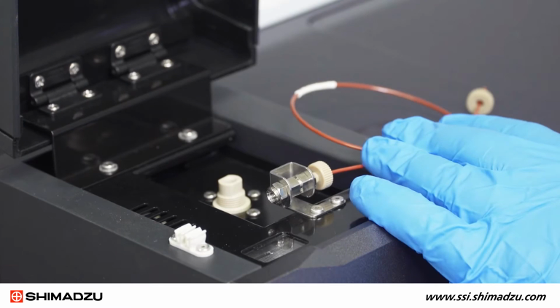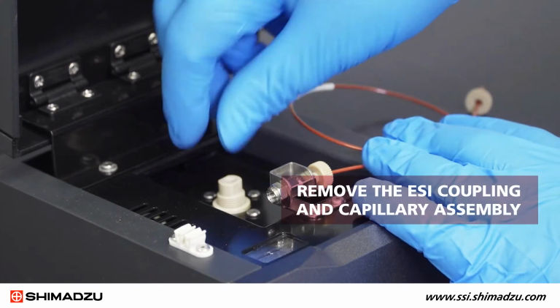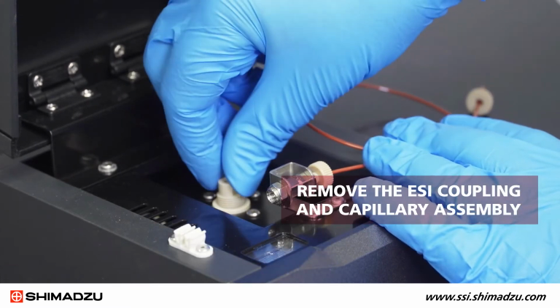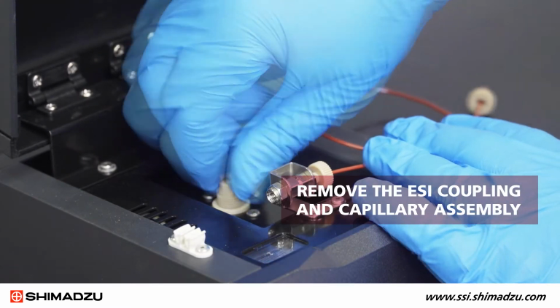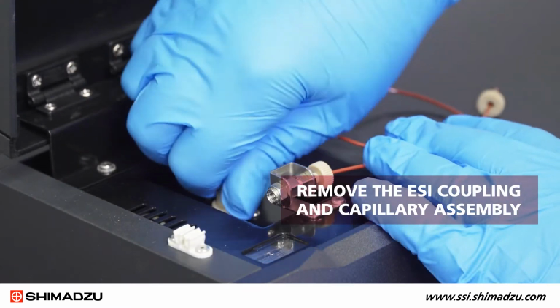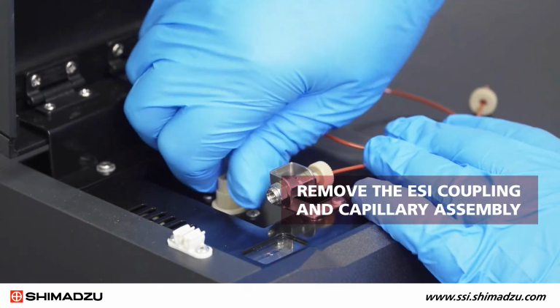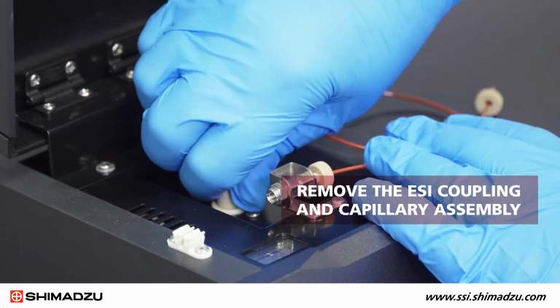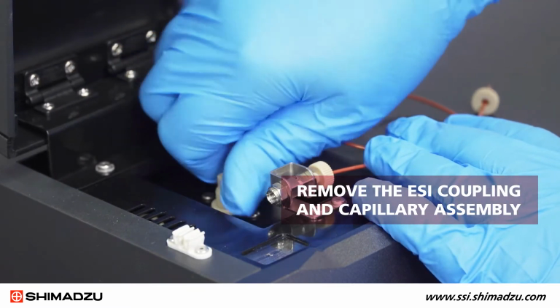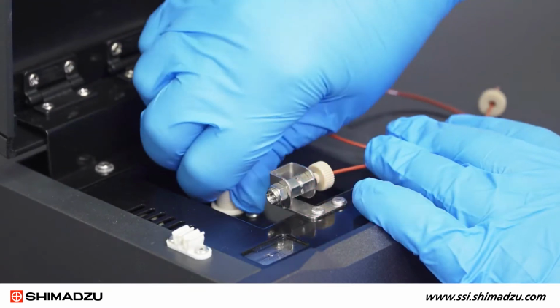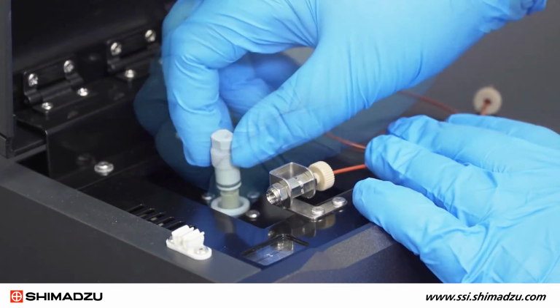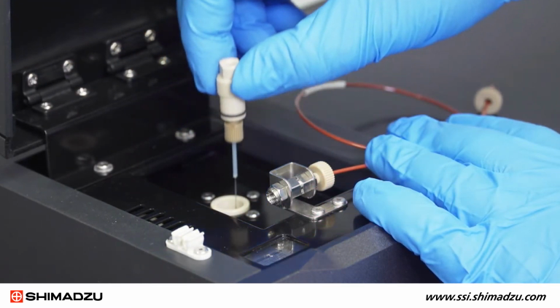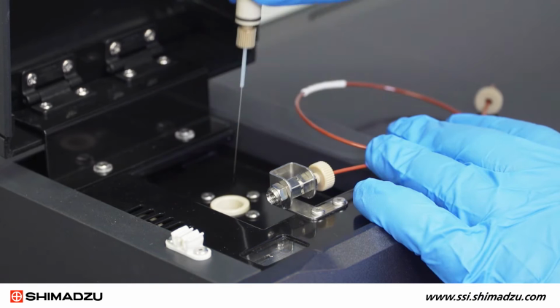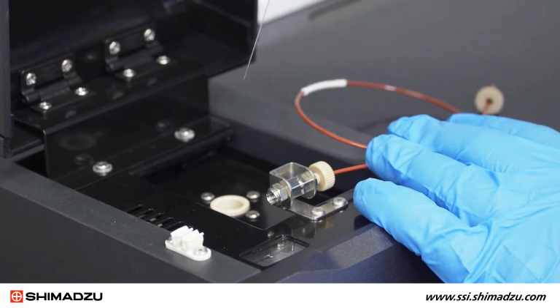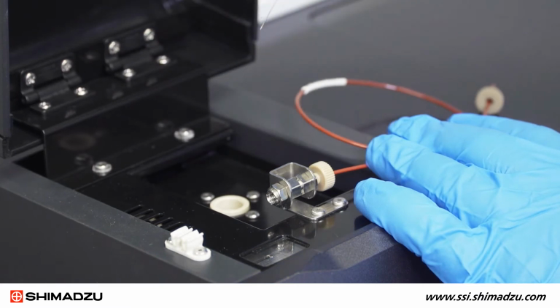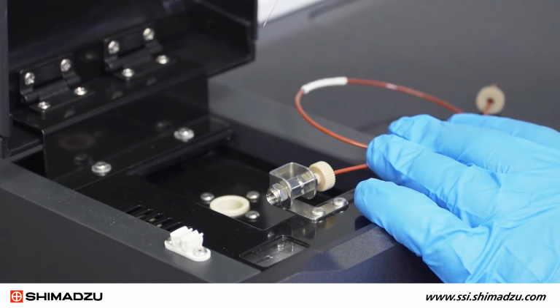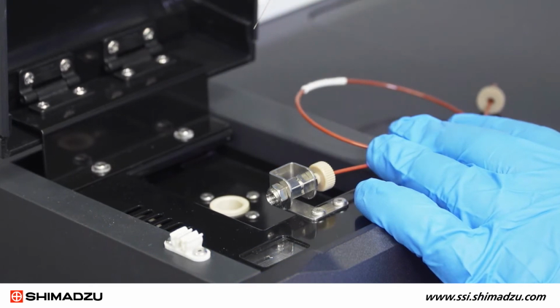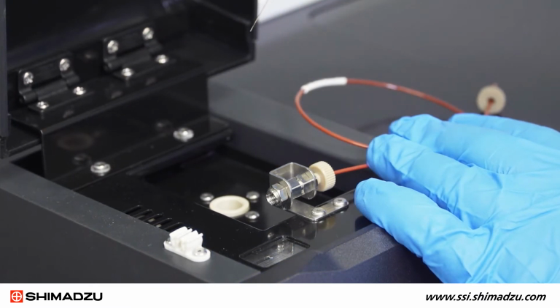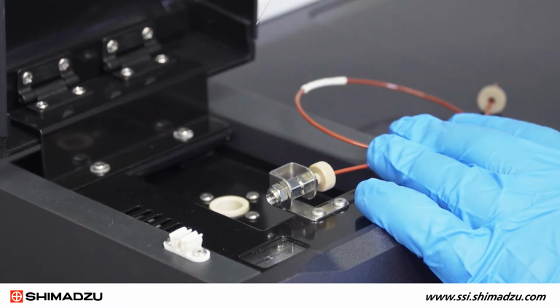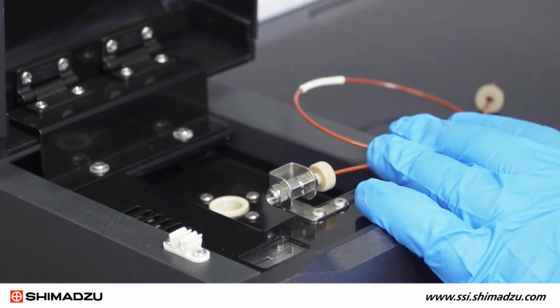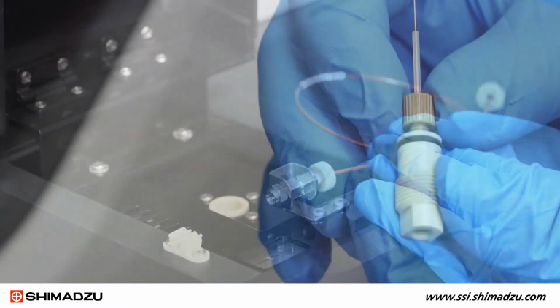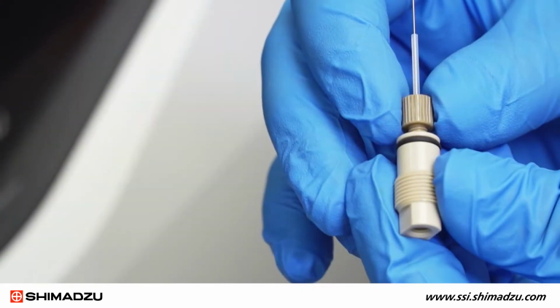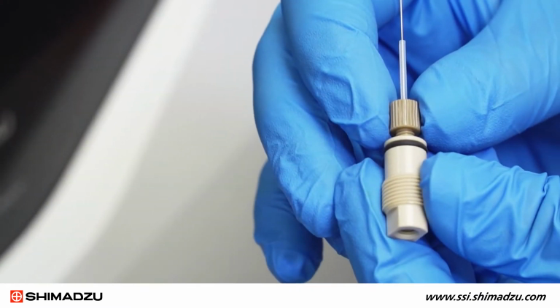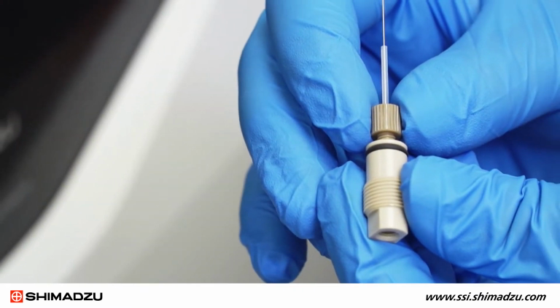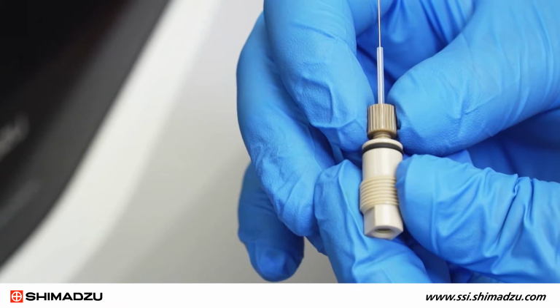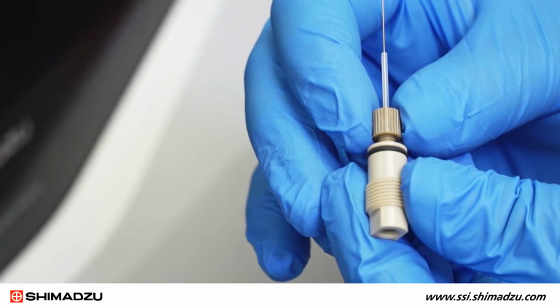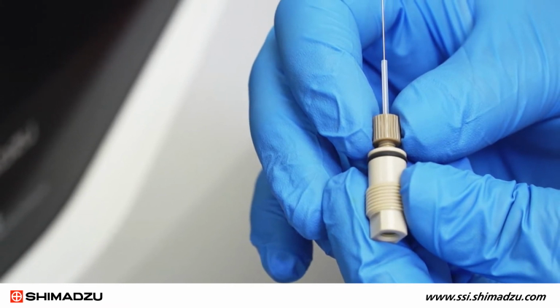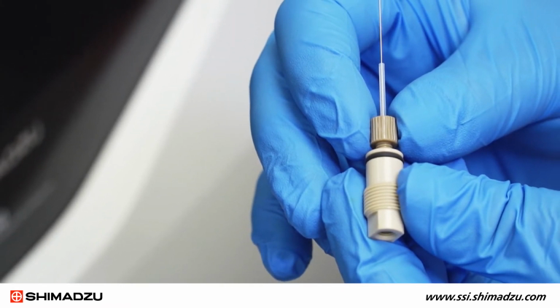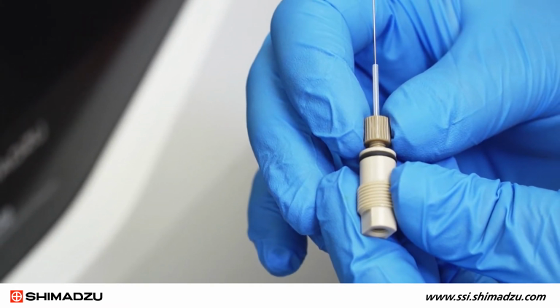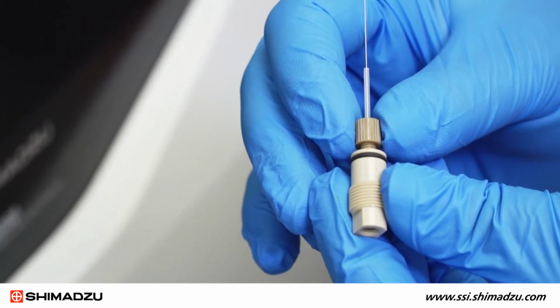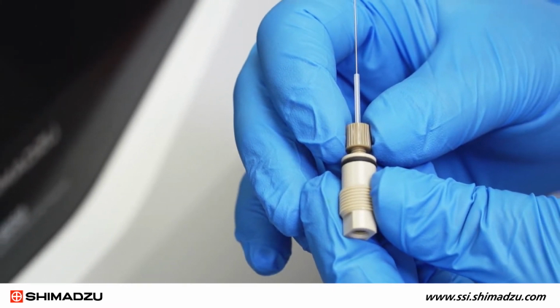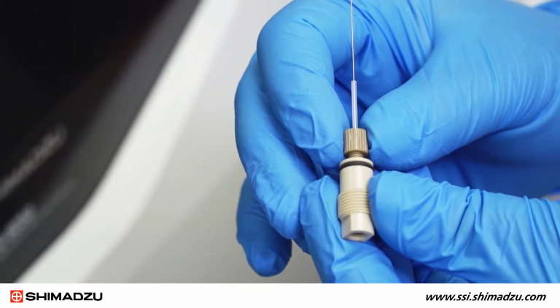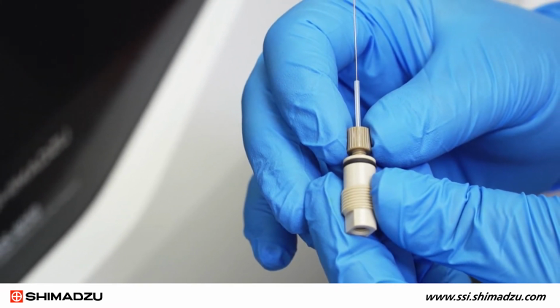Next, remove the ESI coupling and capillary assembly by turning it counterclockwise and lifting it straight up from the source. Once the entire assembly has been removed, you need to disconnect the ESI coupling from the capillary assembly.